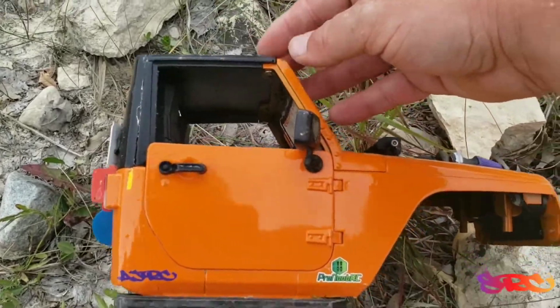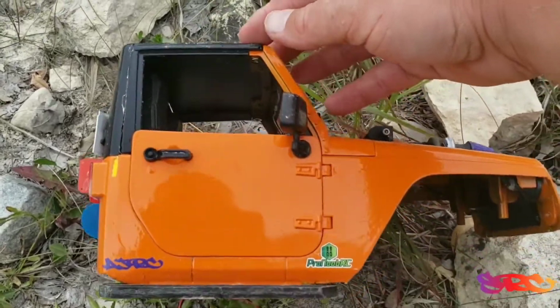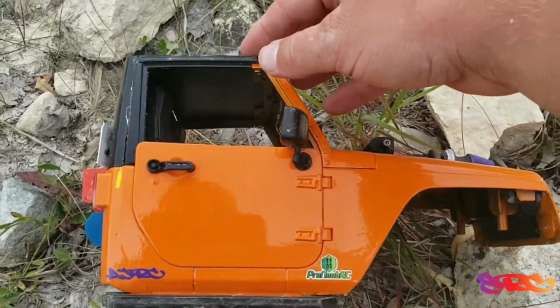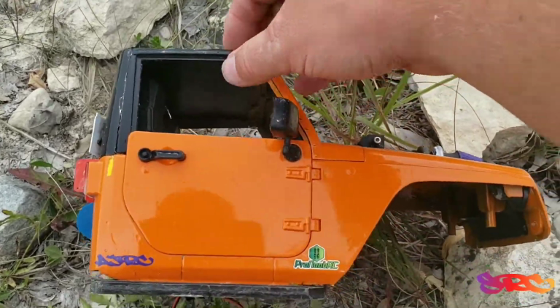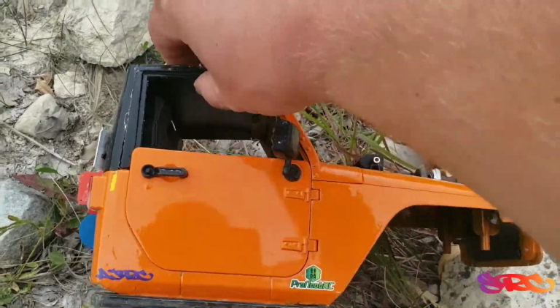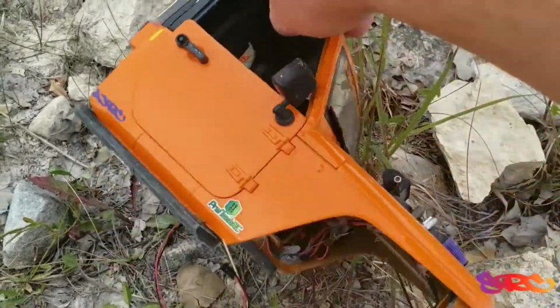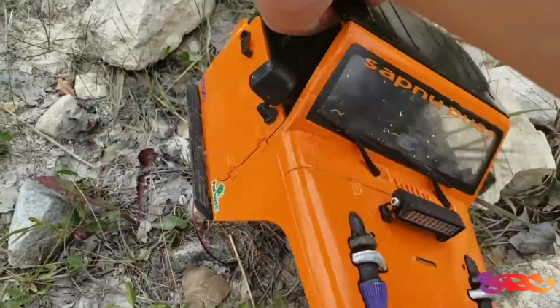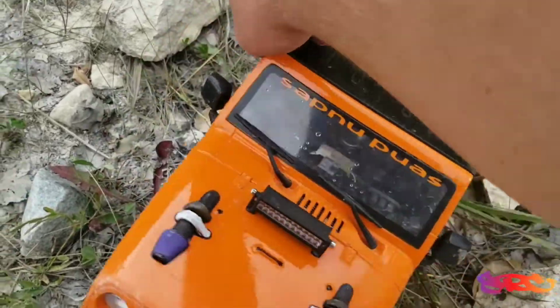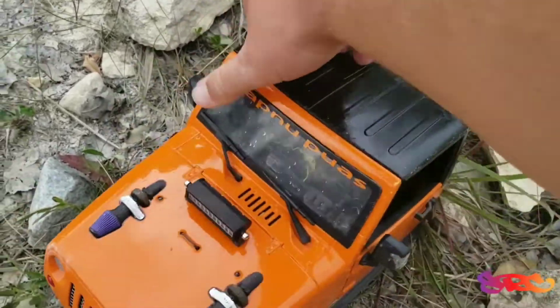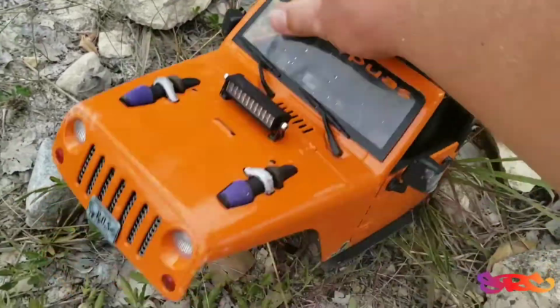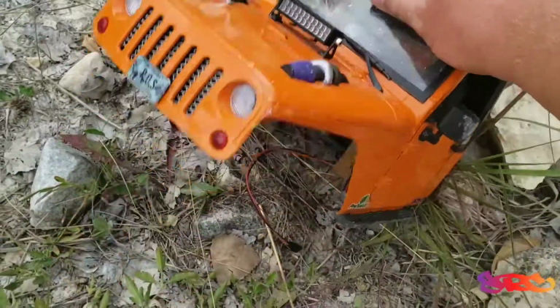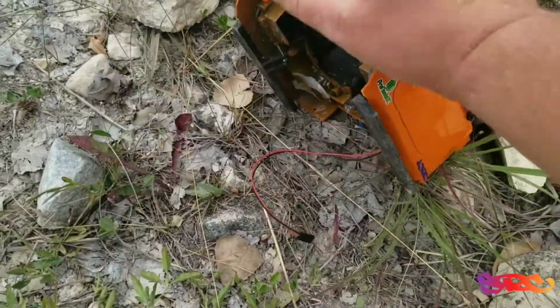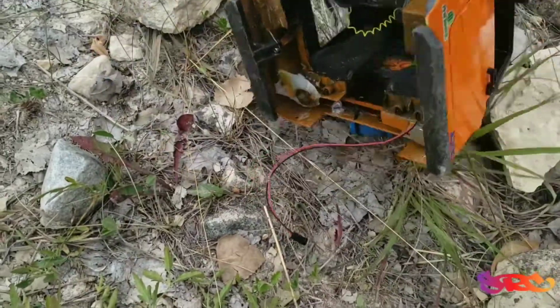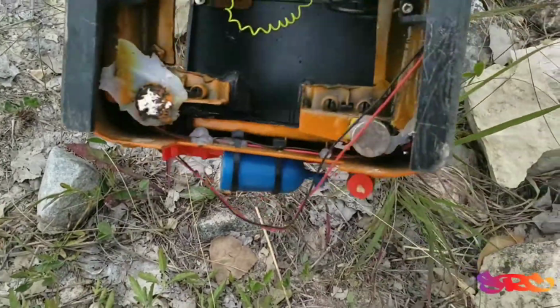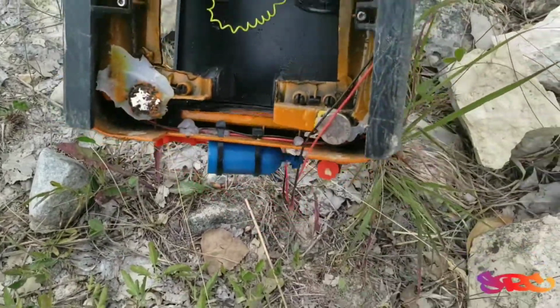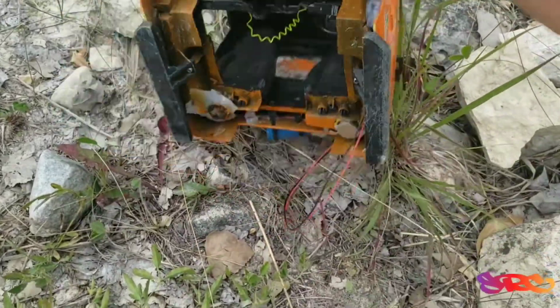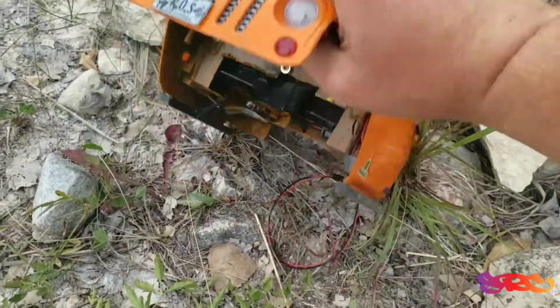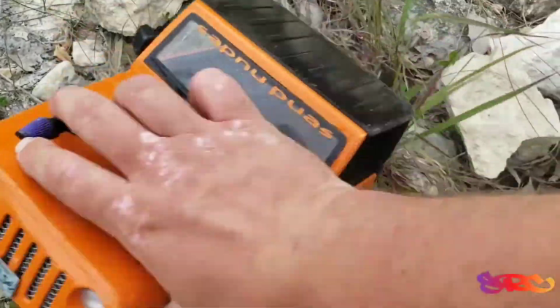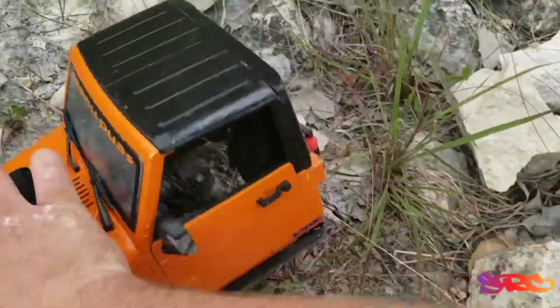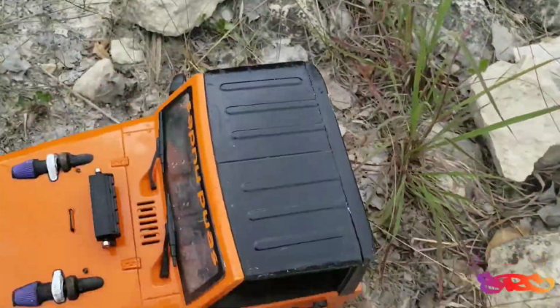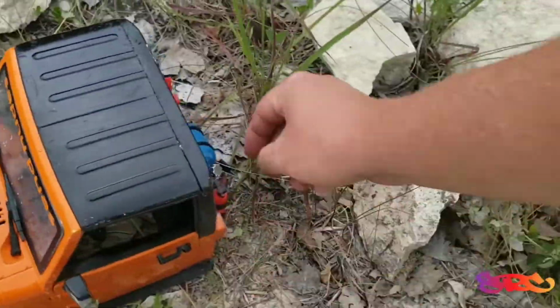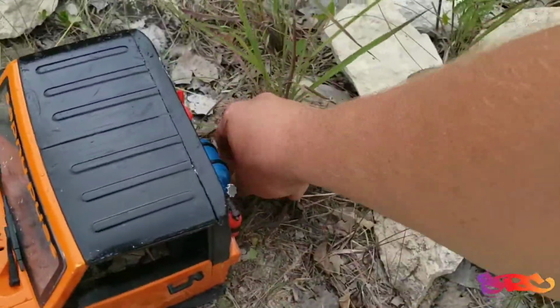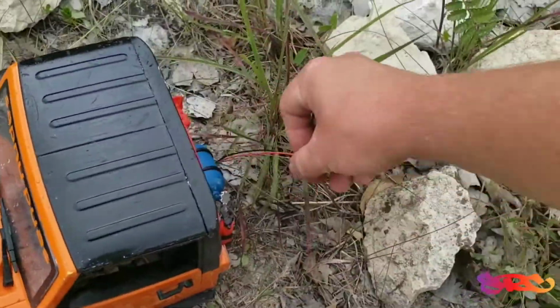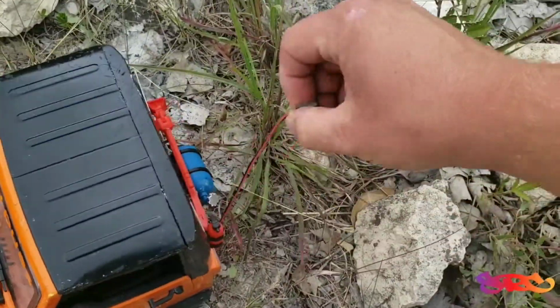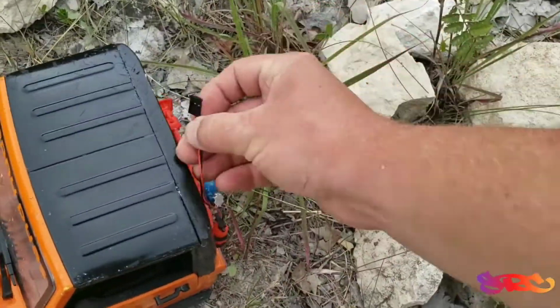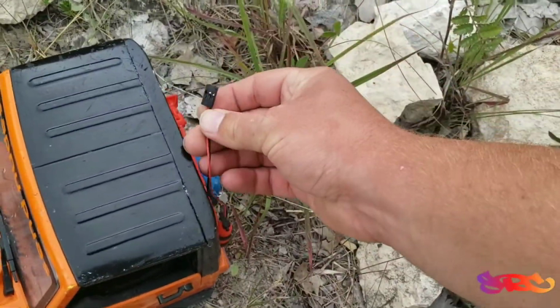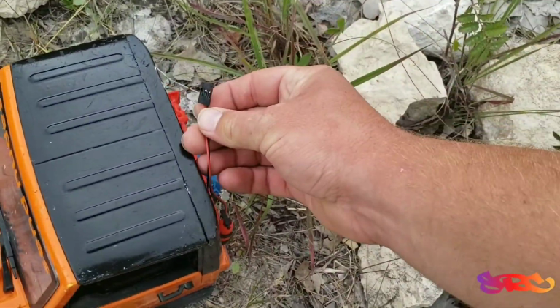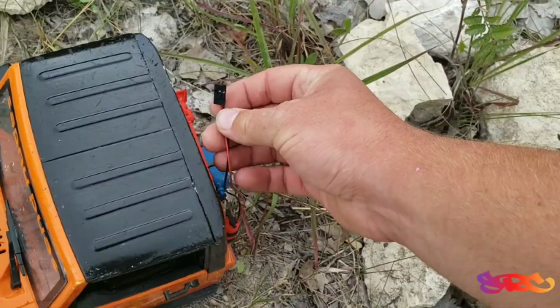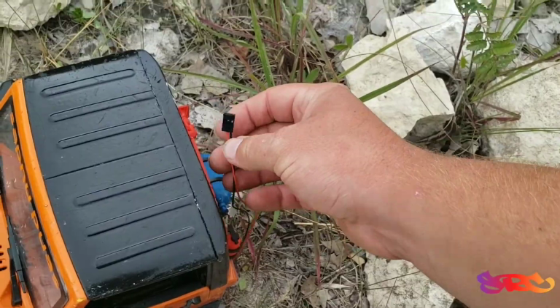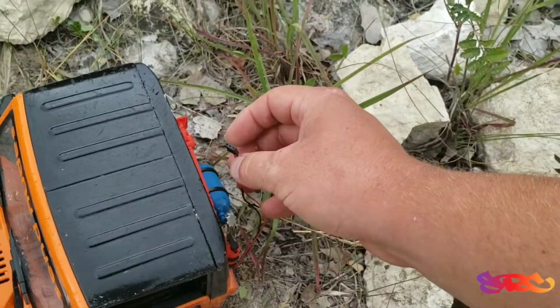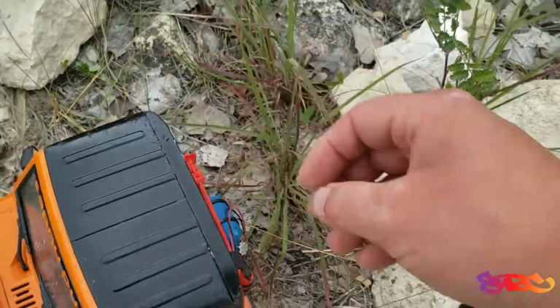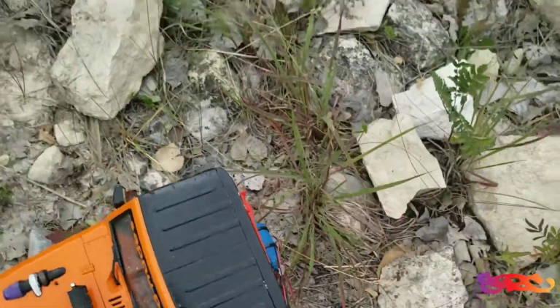Other than that, everything else stayed good. Besides ripping the light wire out, but it just unplugged. So we'll be okay there.